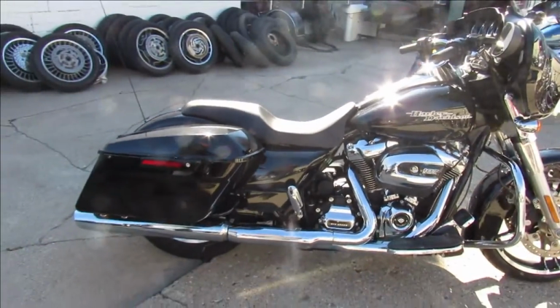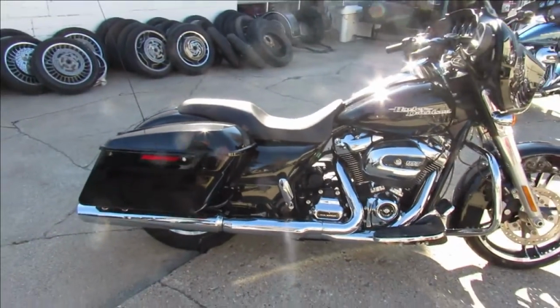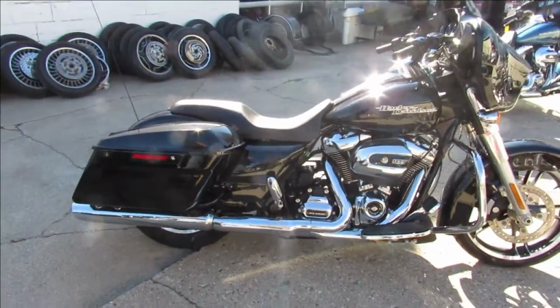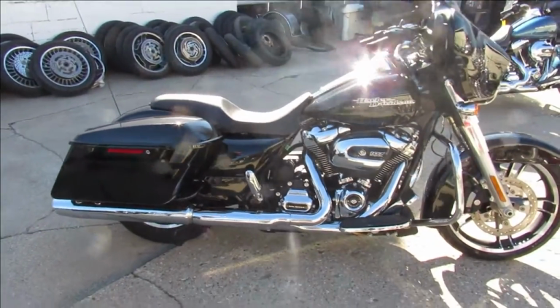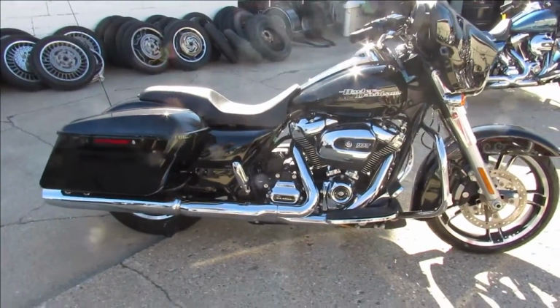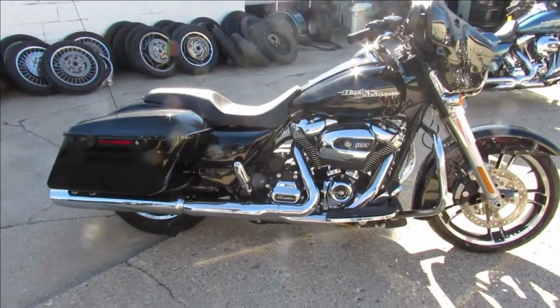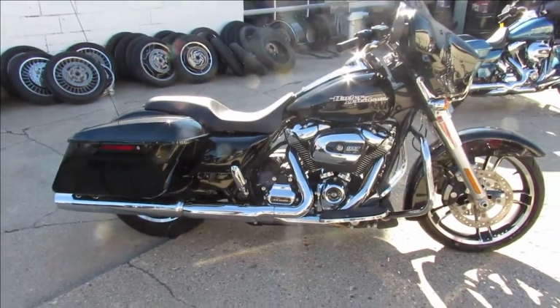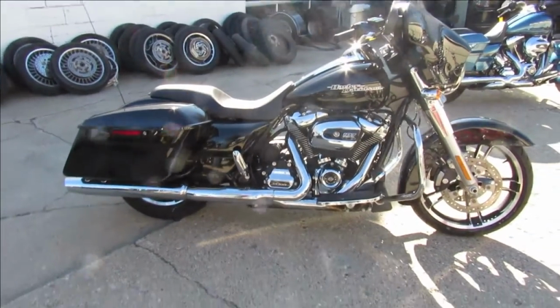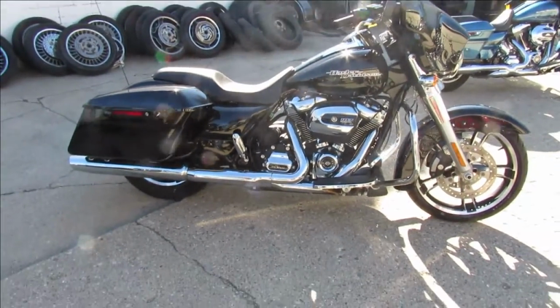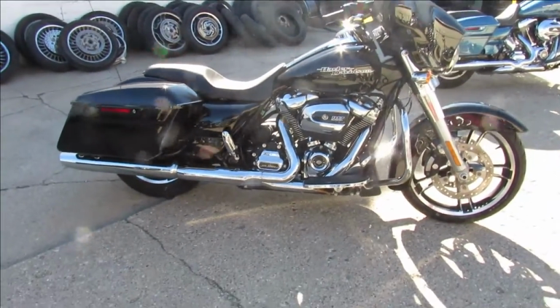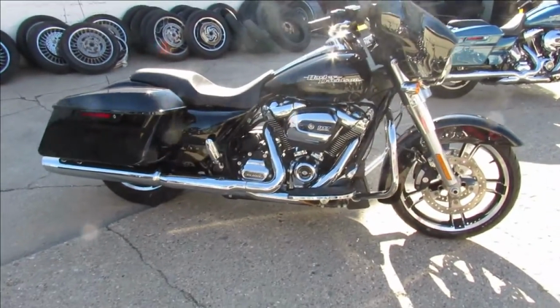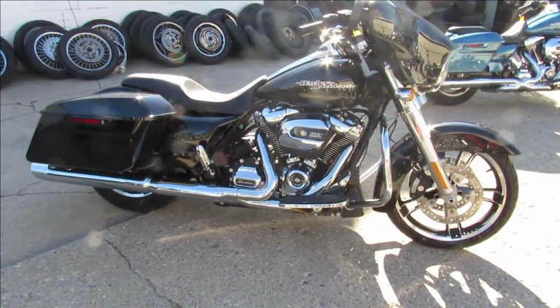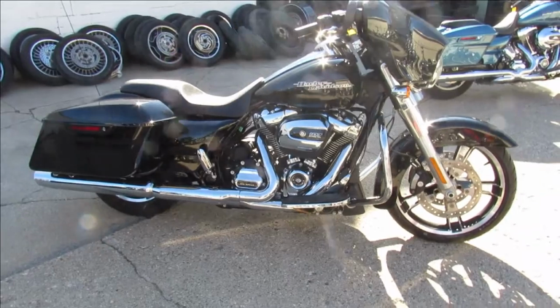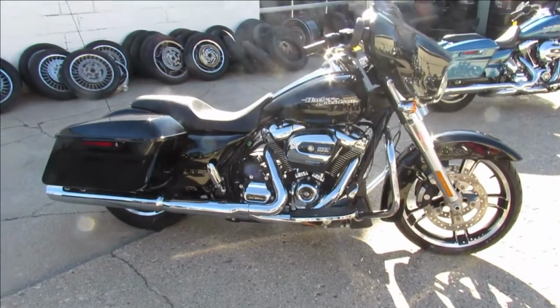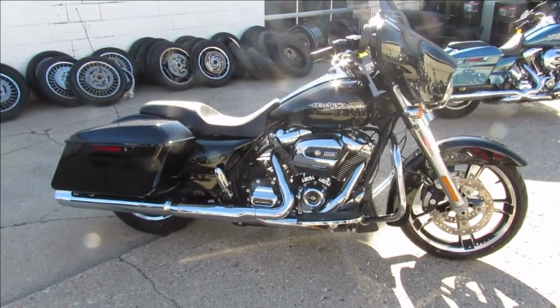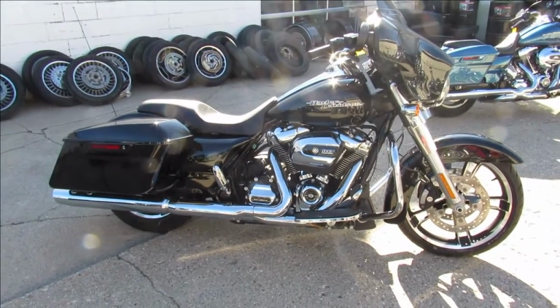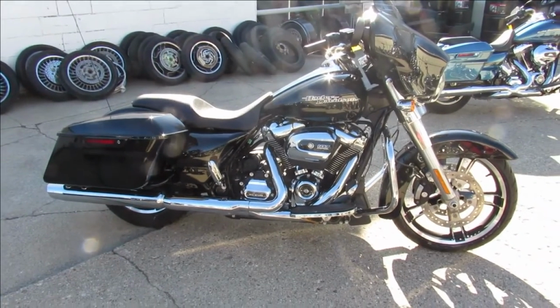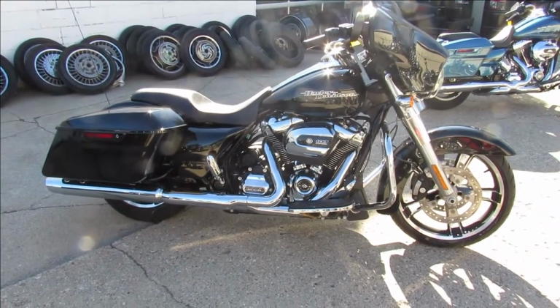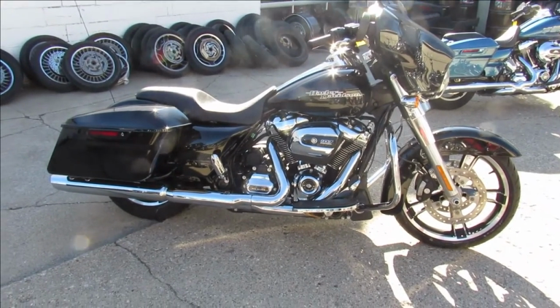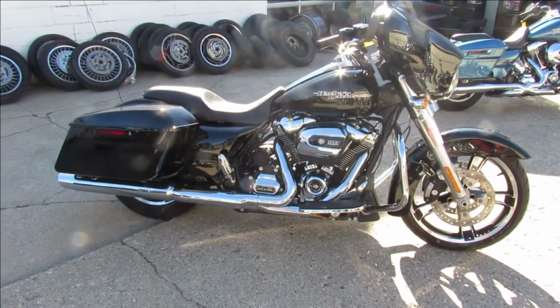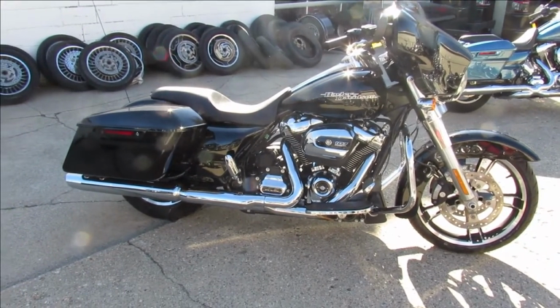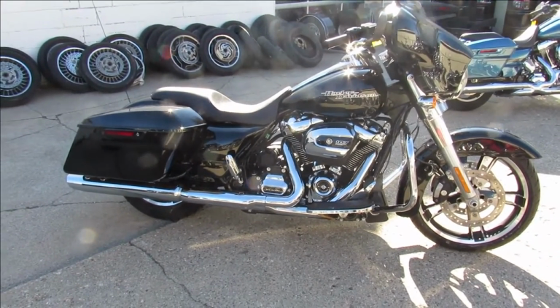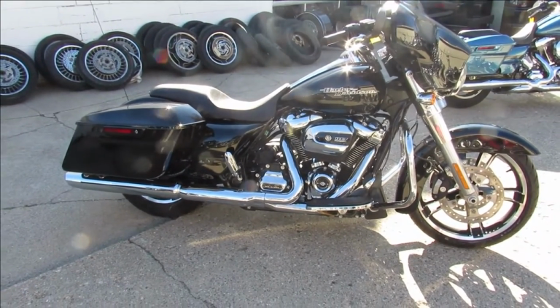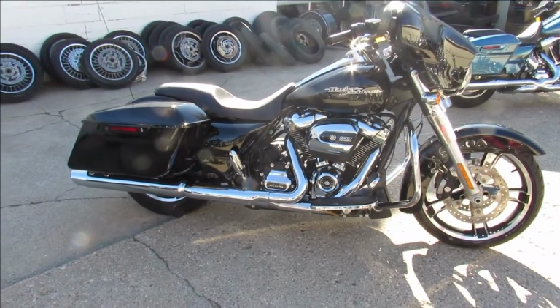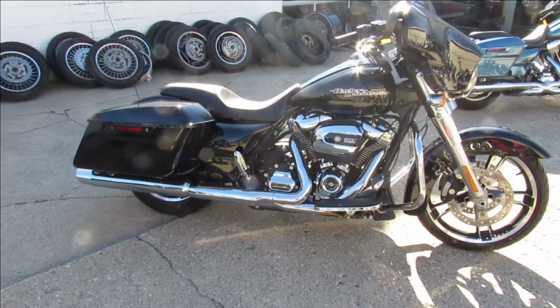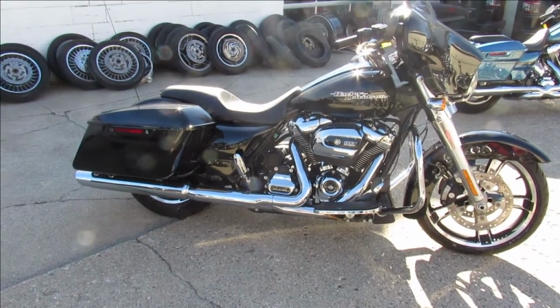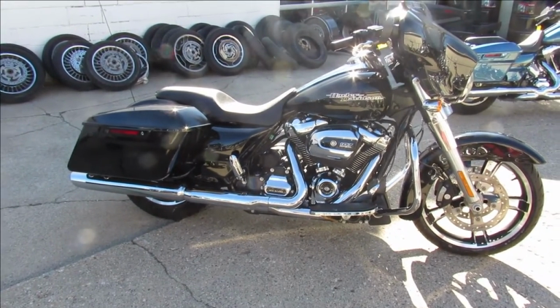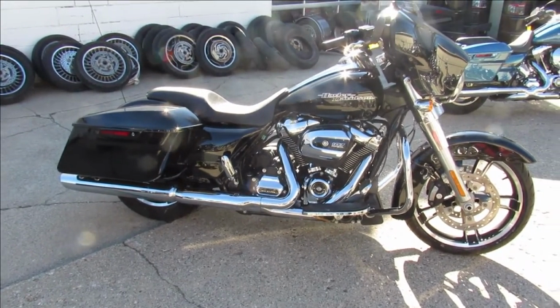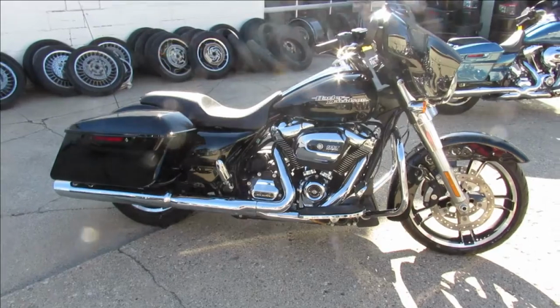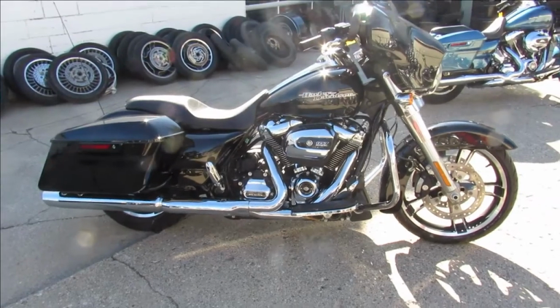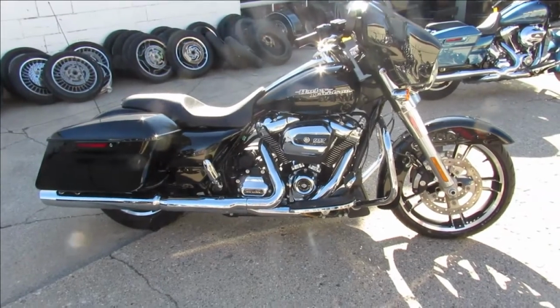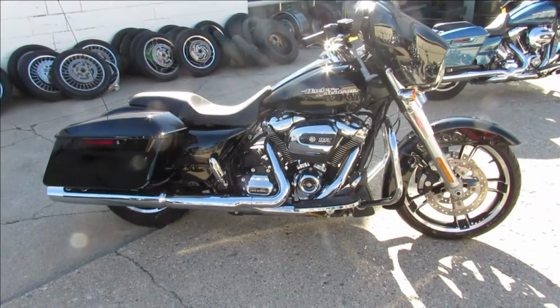No reason buying new when you can save thousands. It's all stock, no modifications, low miles, and it's got the Milwaukee Eight 107 cubic inch engine. You guys can buy with confidence — great looking Street Glide in vivid black.